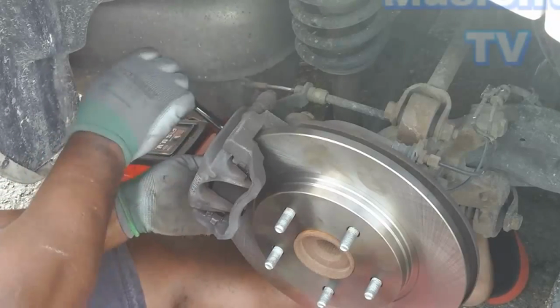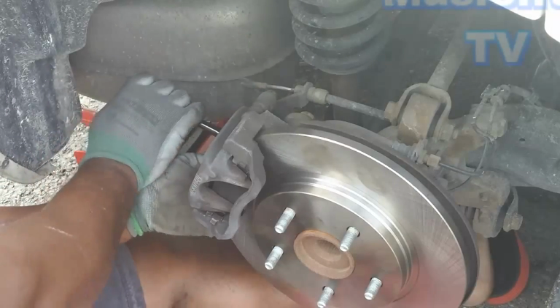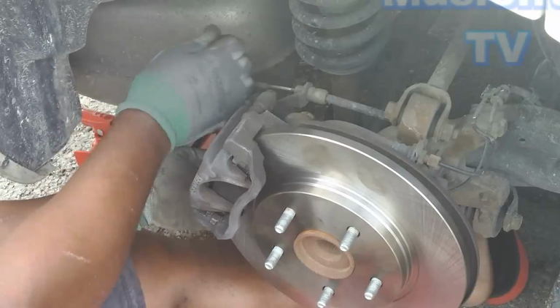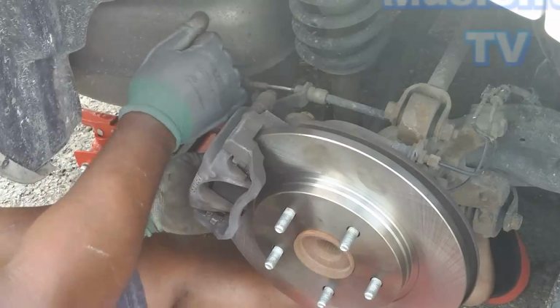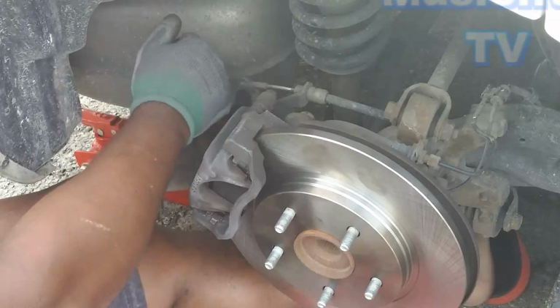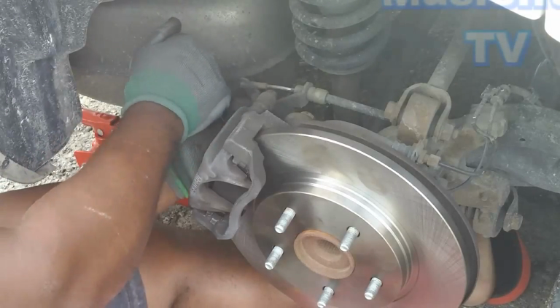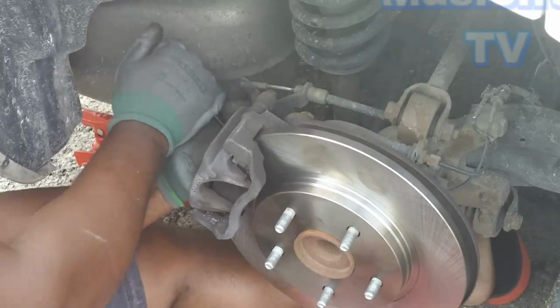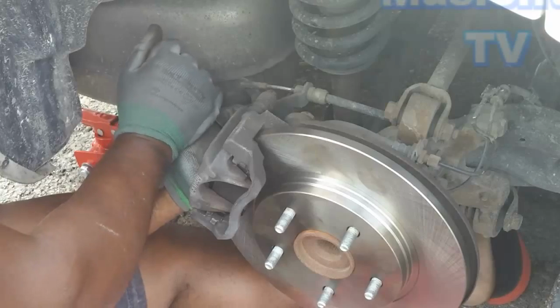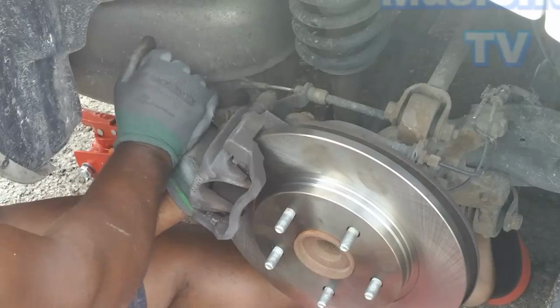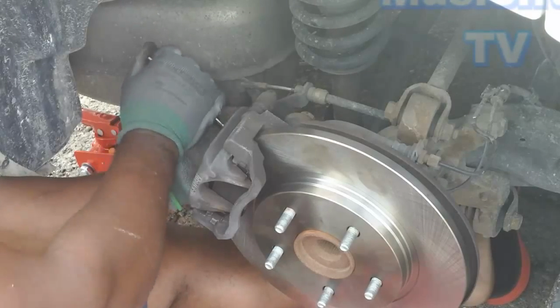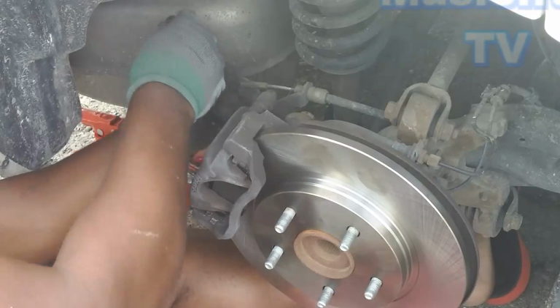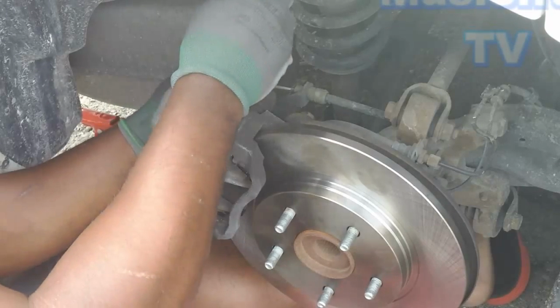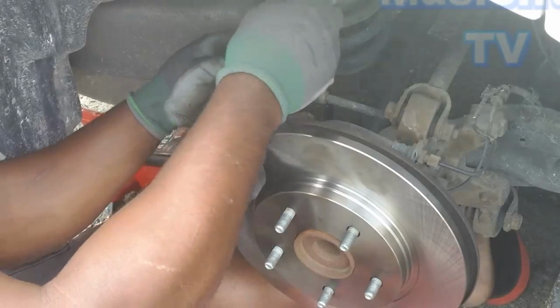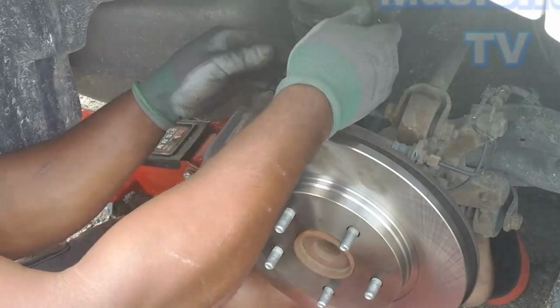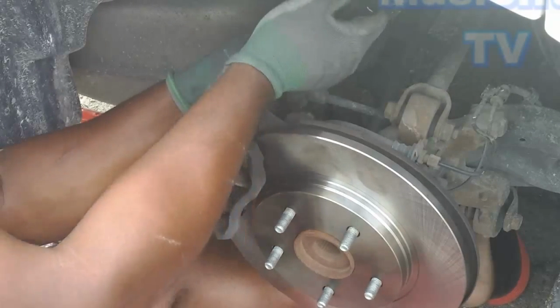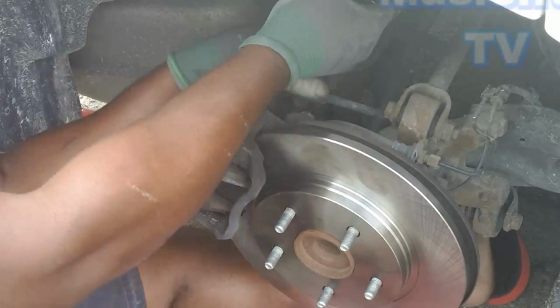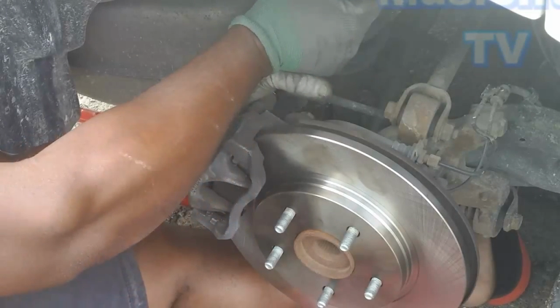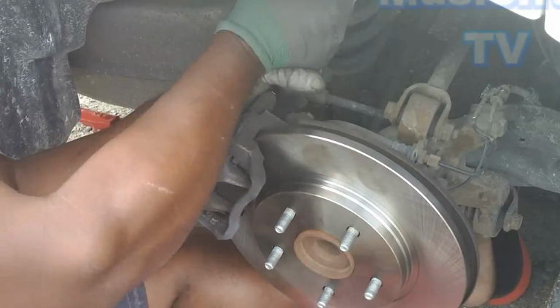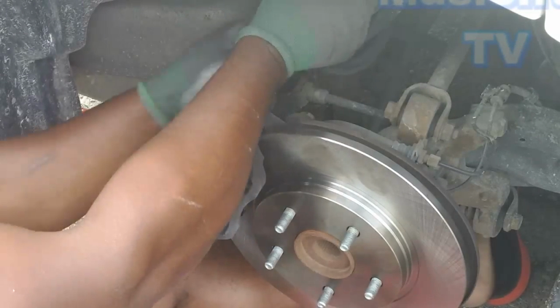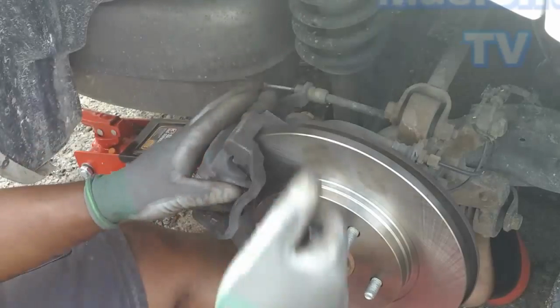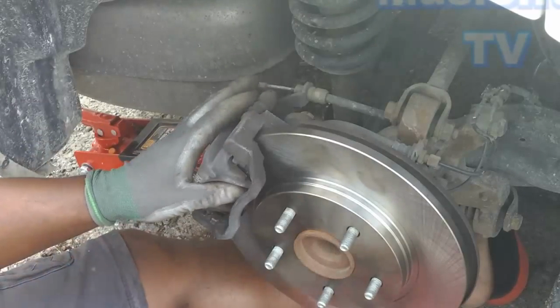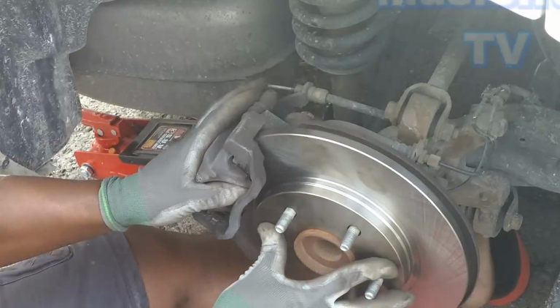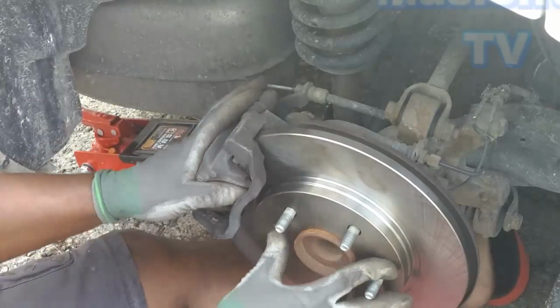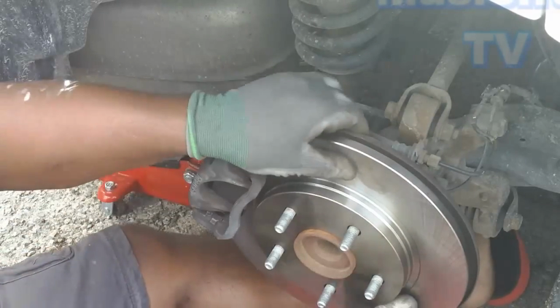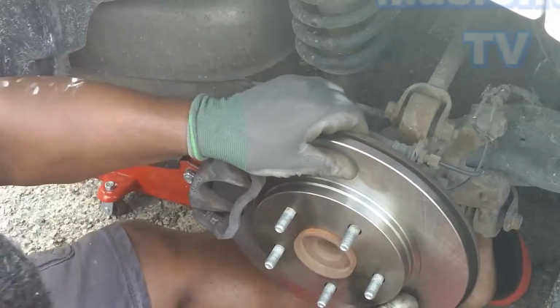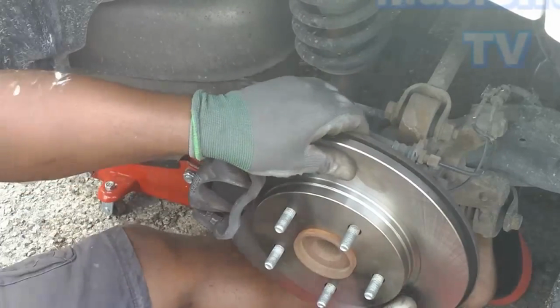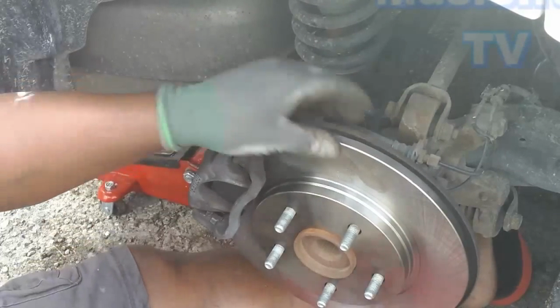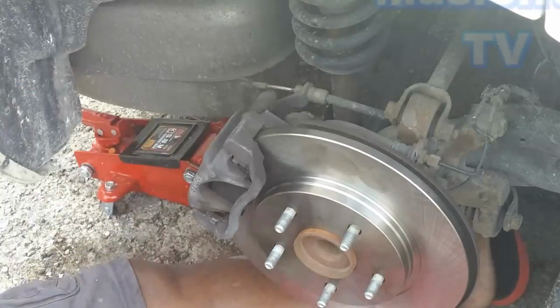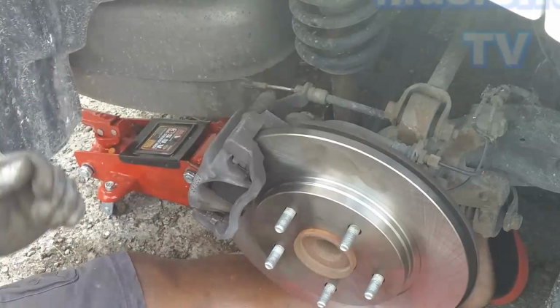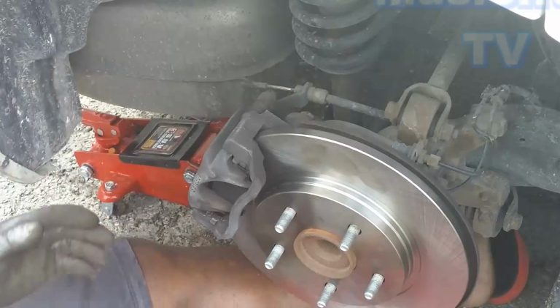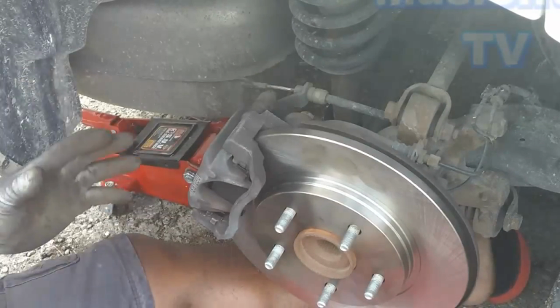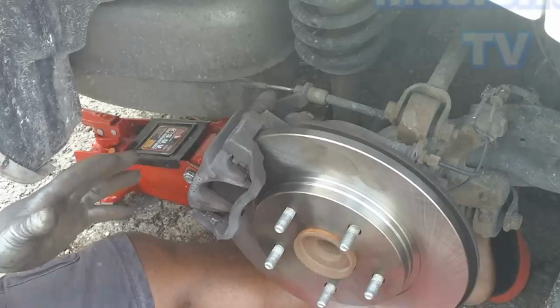My wife always tells me, she says: you should go and get your license as a mechanic, and then you could make a lot of money. That is — that is for now.